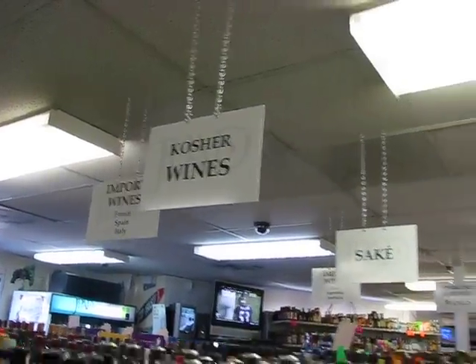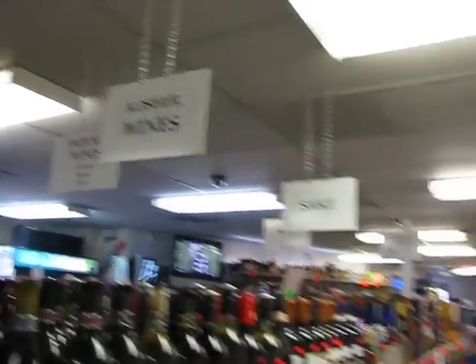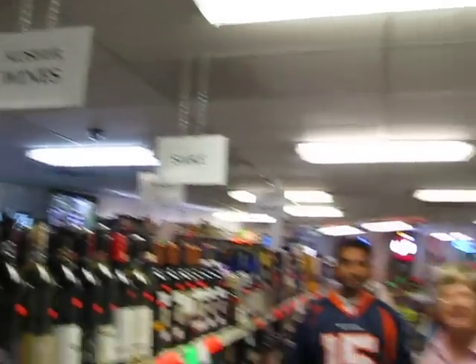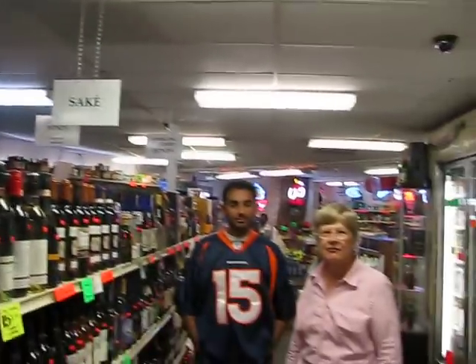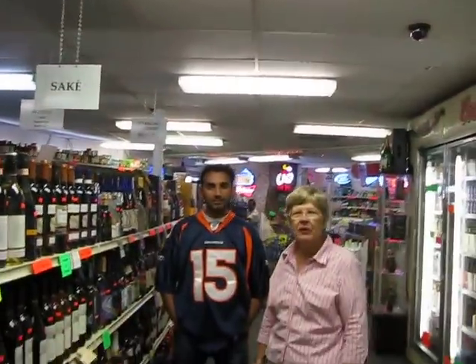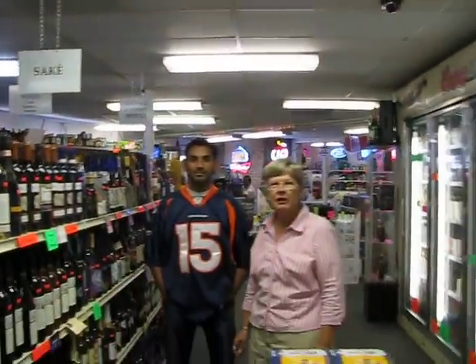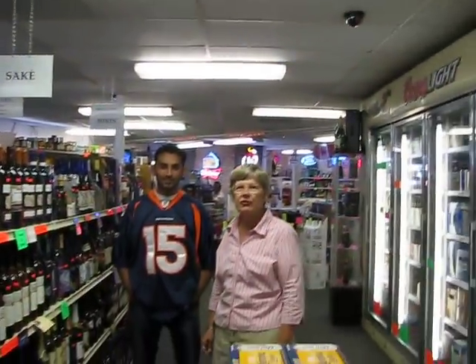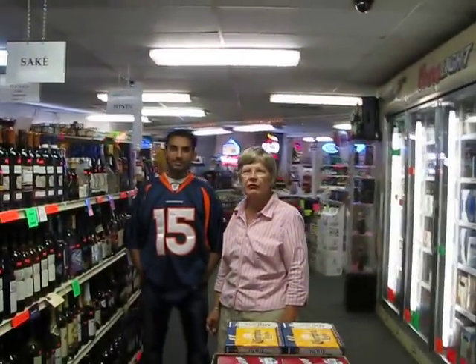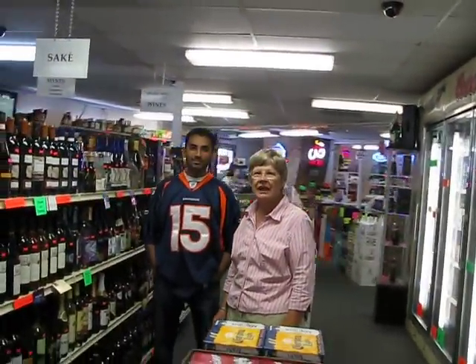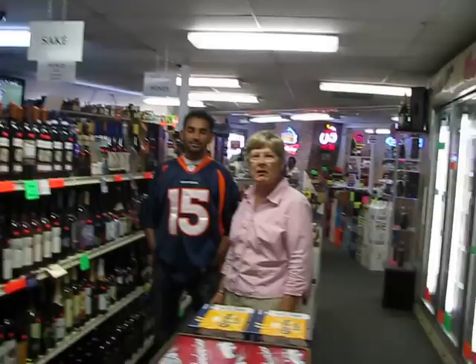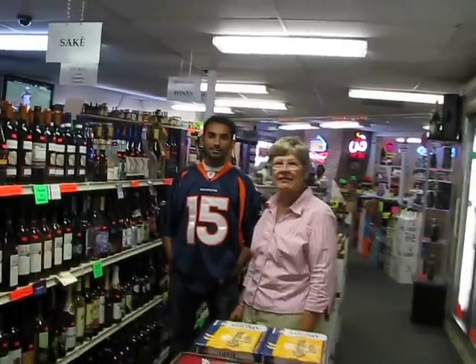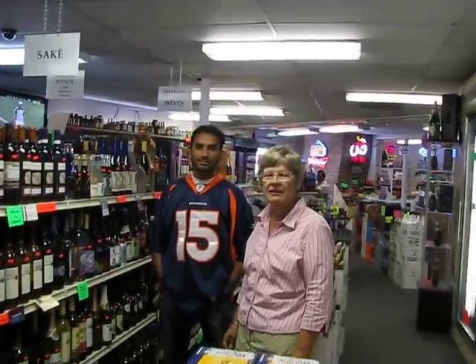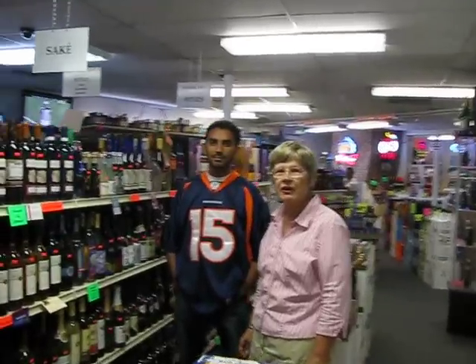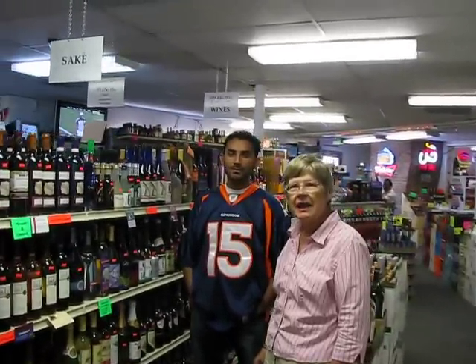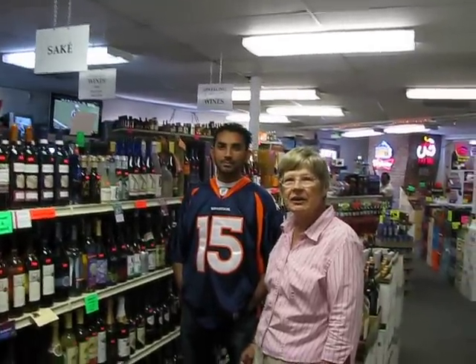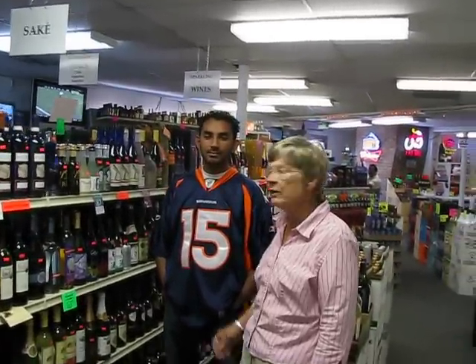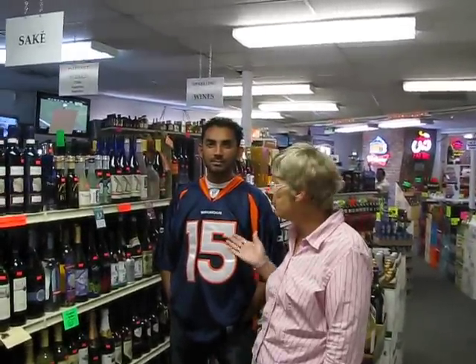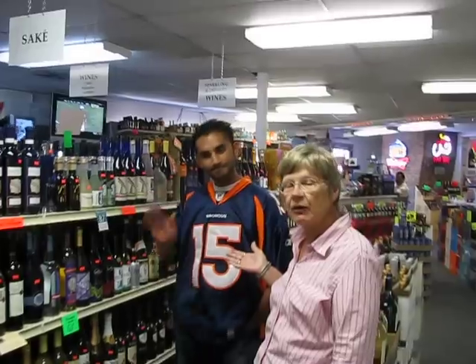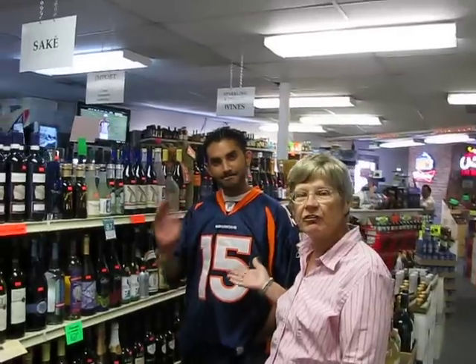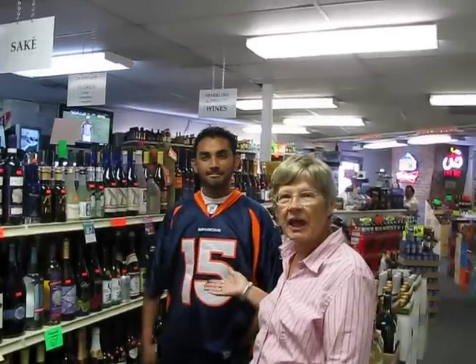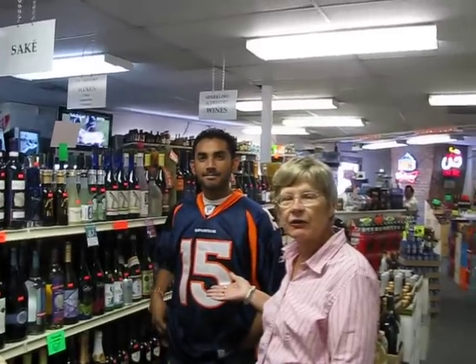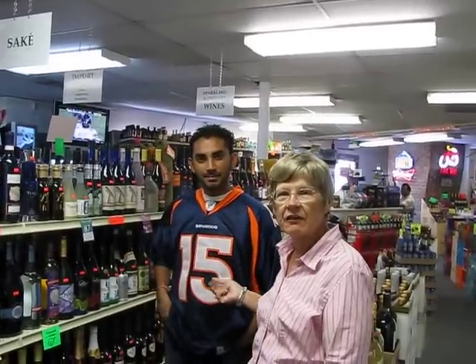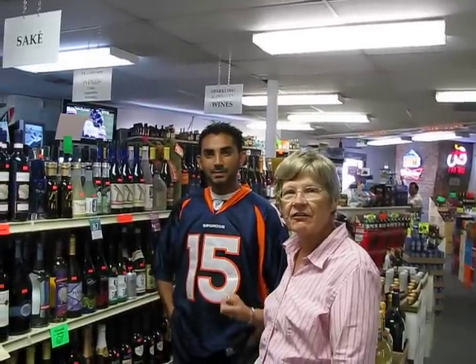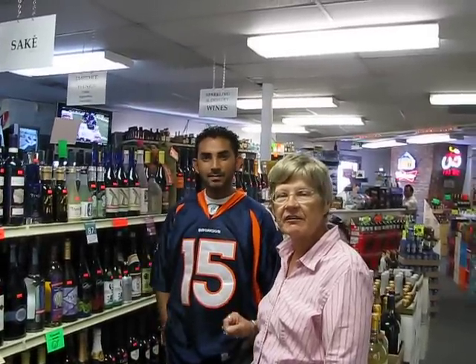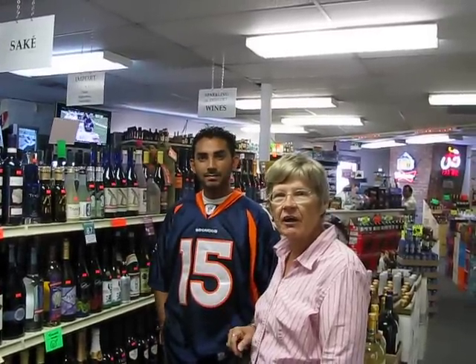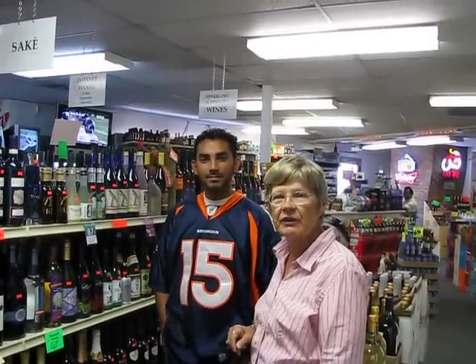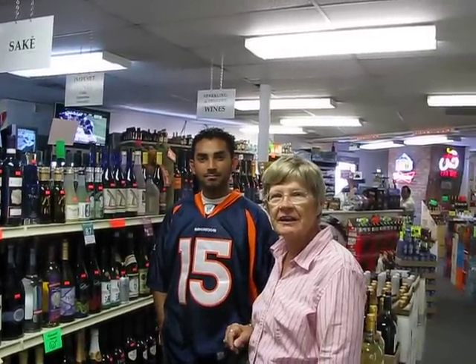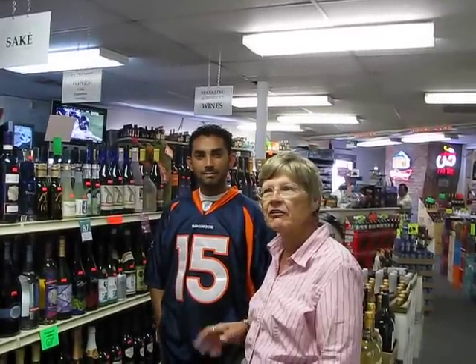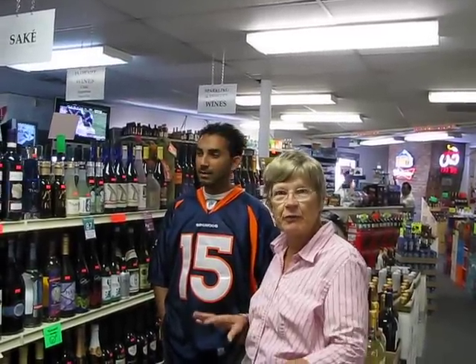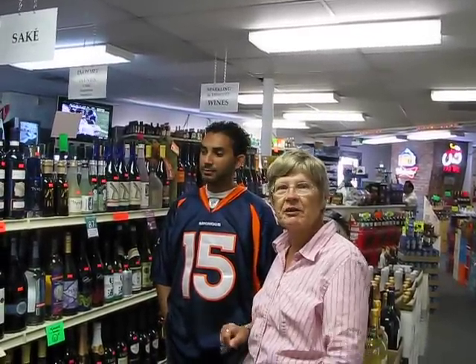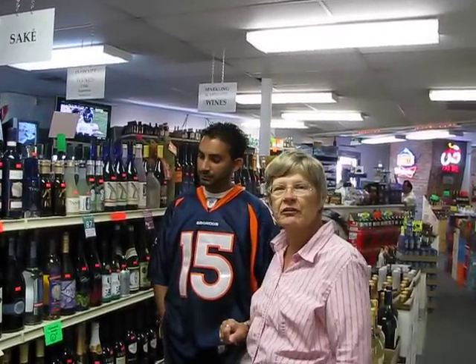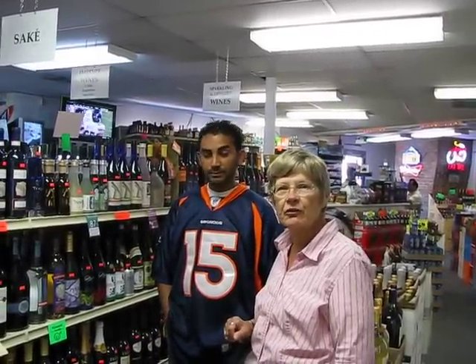Hi, everyone. It's Hava from Aaron's Jewish Books in Chedeca in the Mile High City of Denver. I'm here today with HP, the owner of J-Pad Liquors at 560 South Holly Street in Denver. It's in the same shopping center as our store.